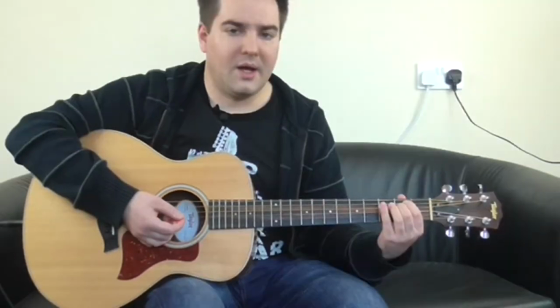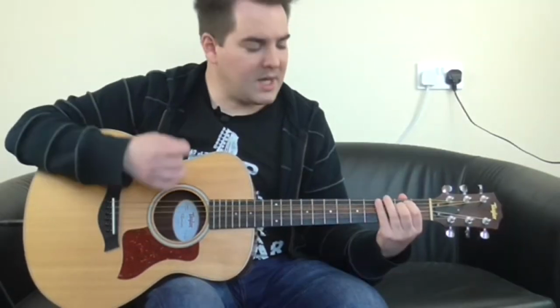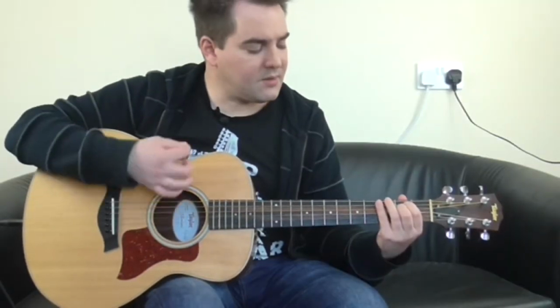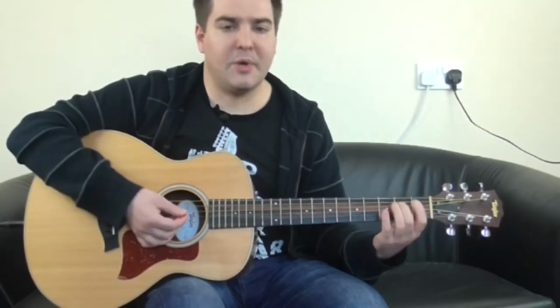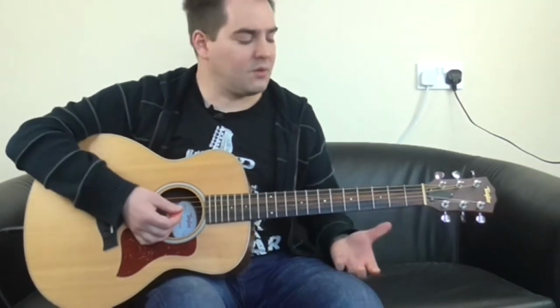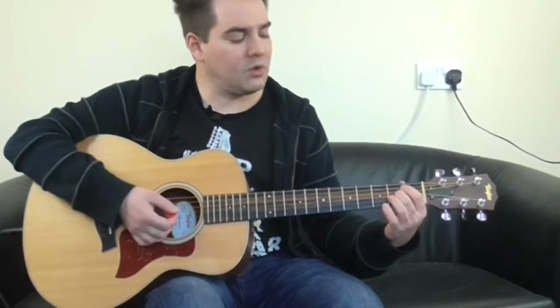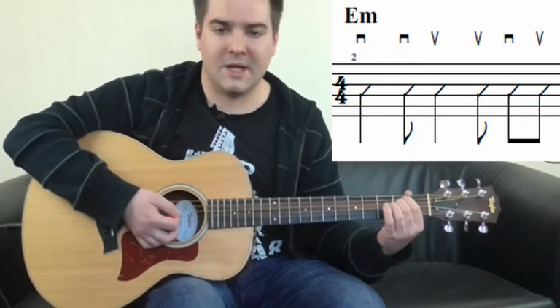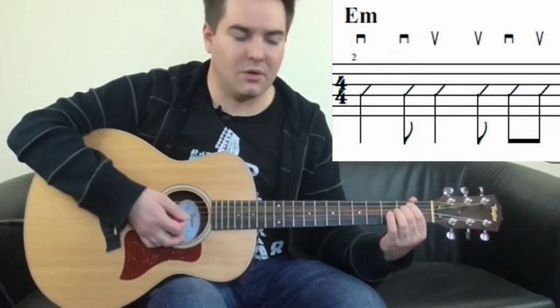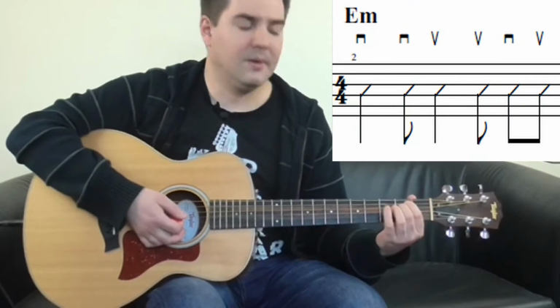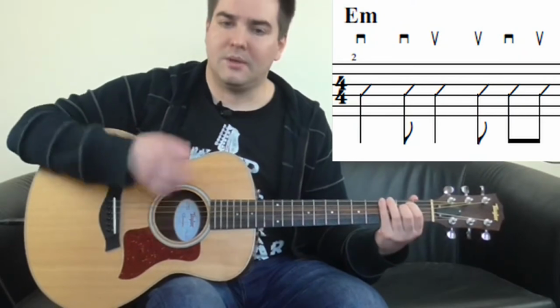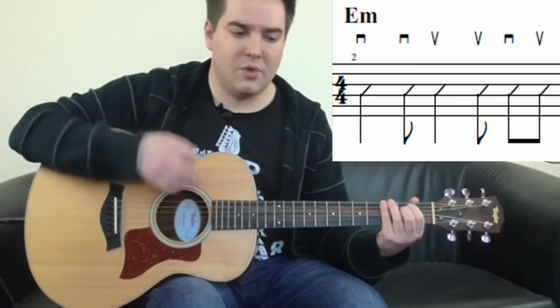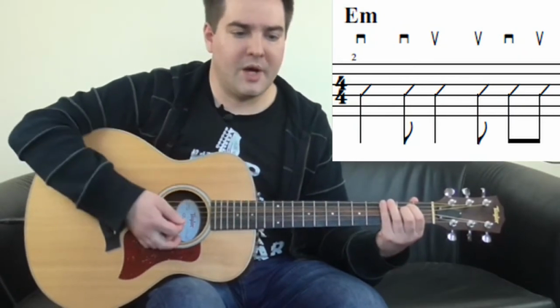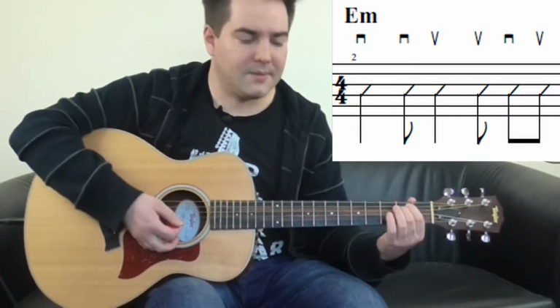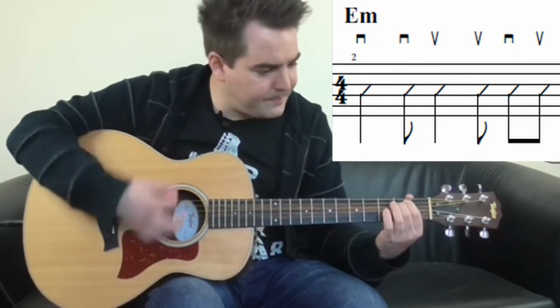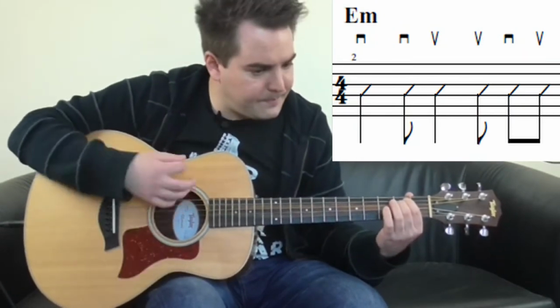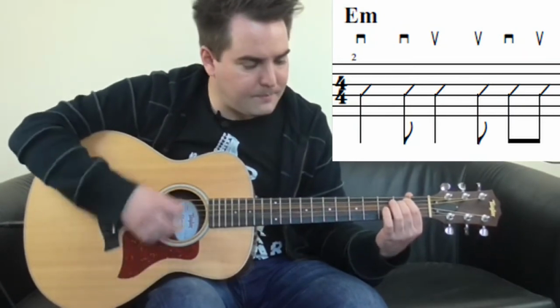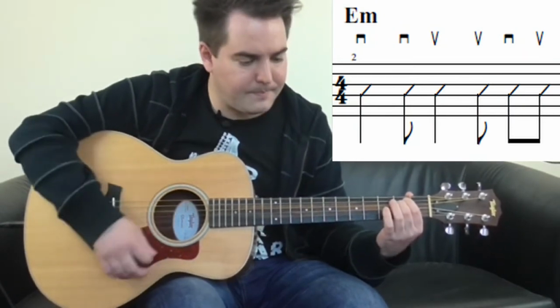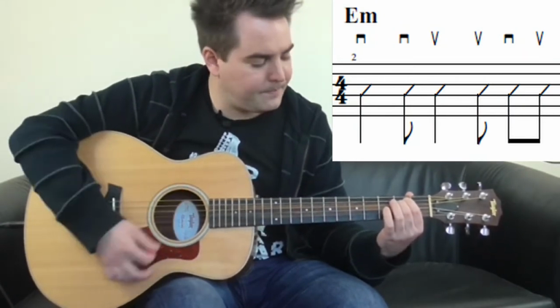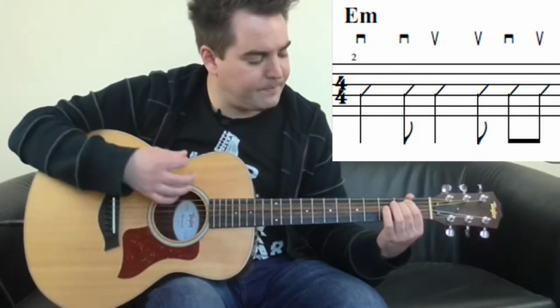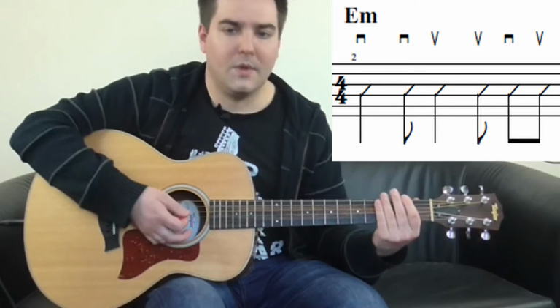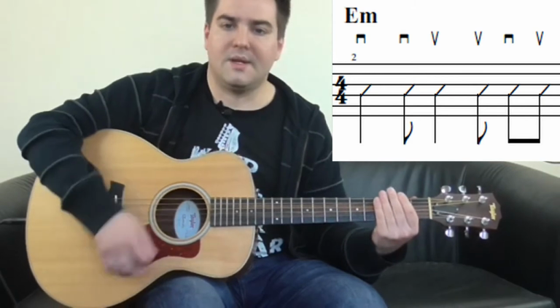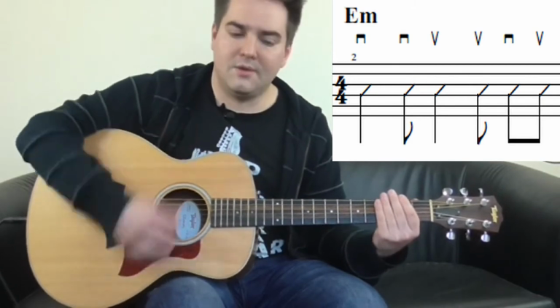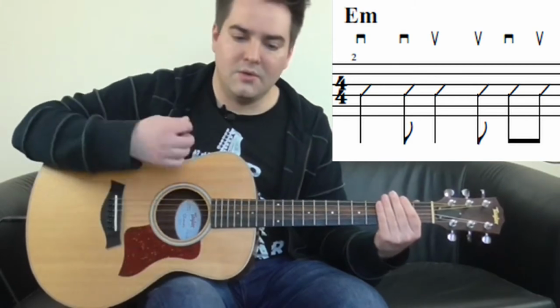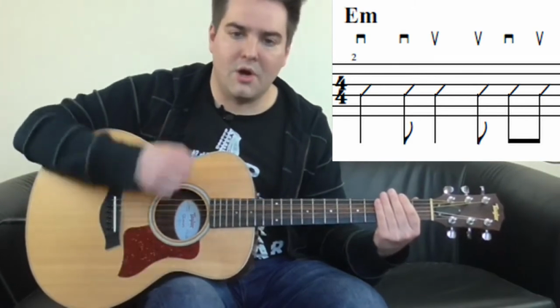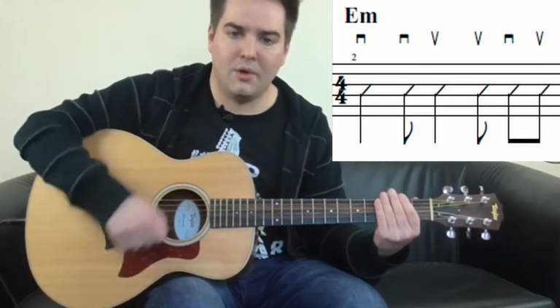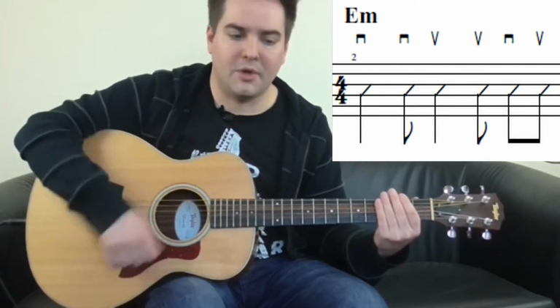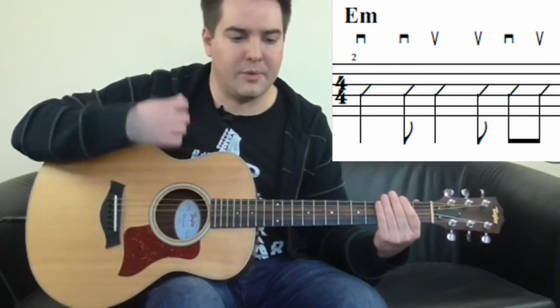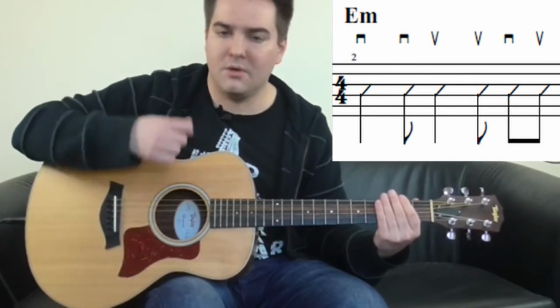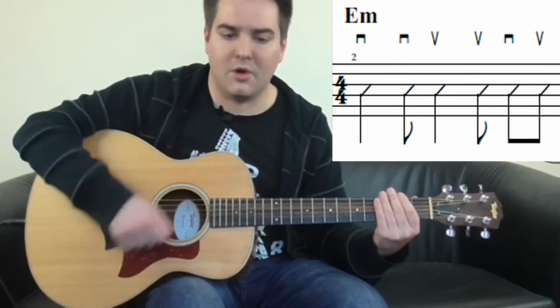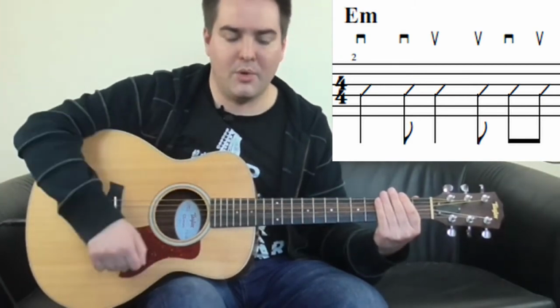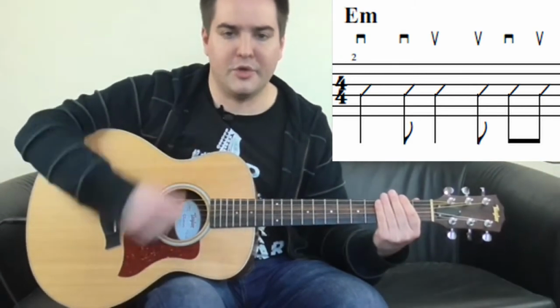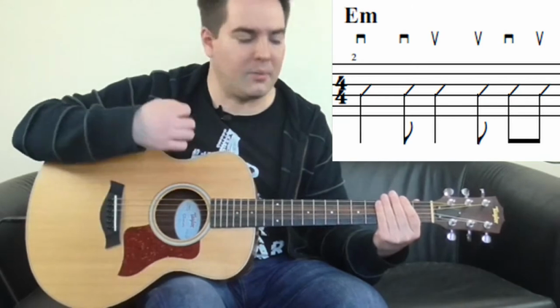Then we get into the strumming pattern. Hold down an E minor chord and here's what the pattern is: down, down up, up, down, up, down, down, up, up, down, up.